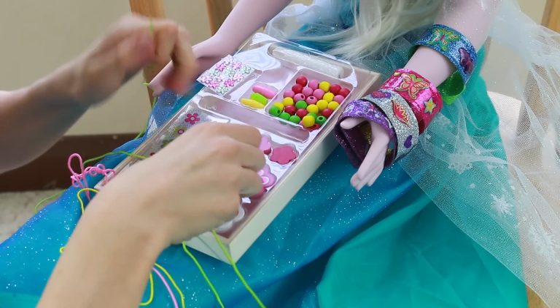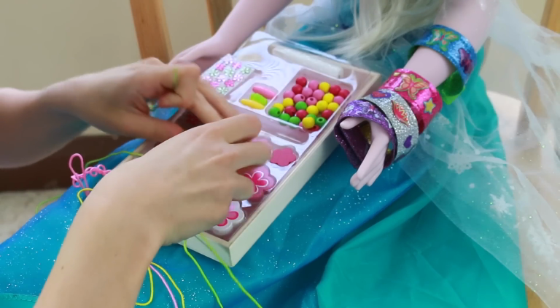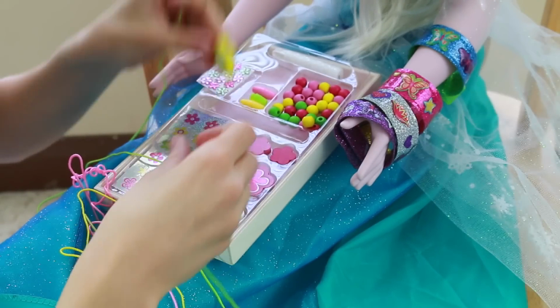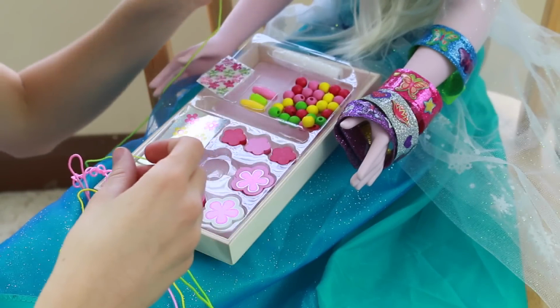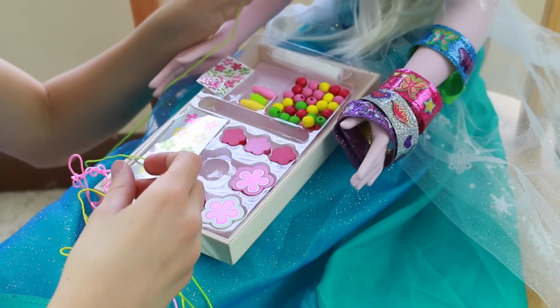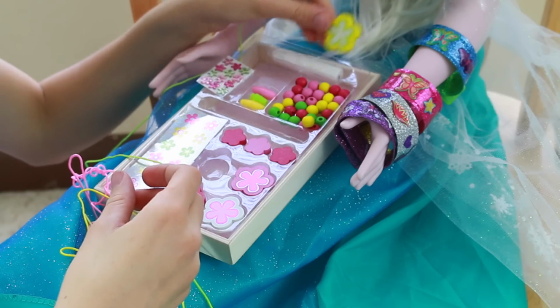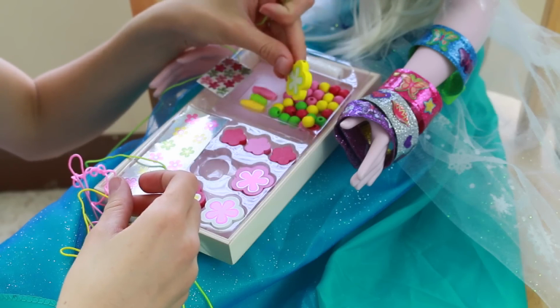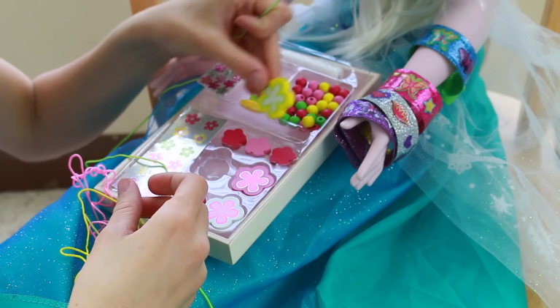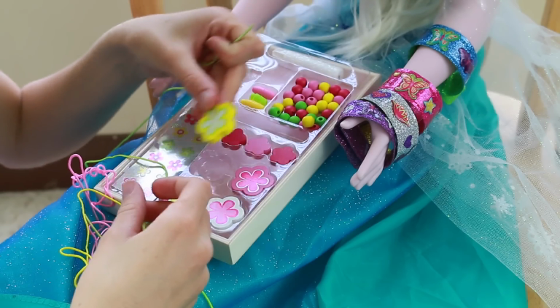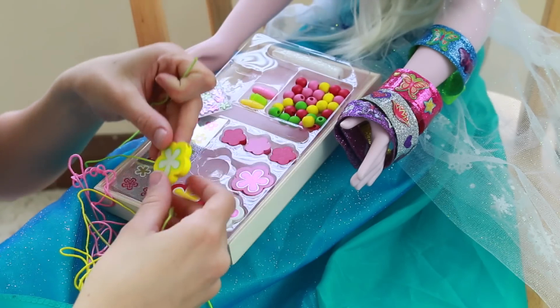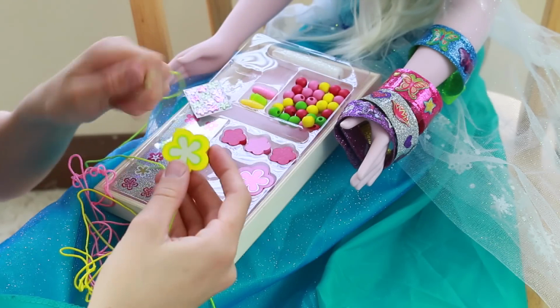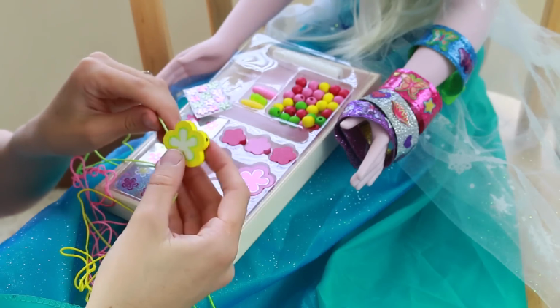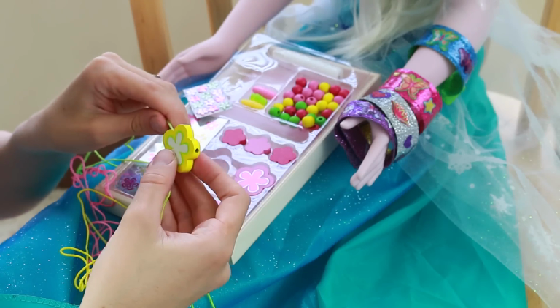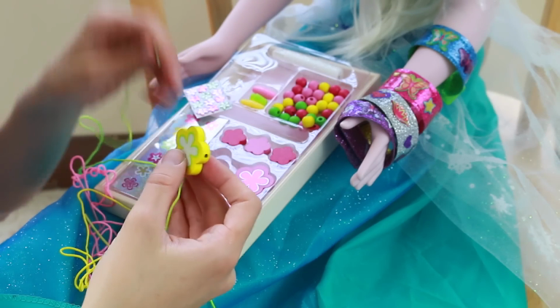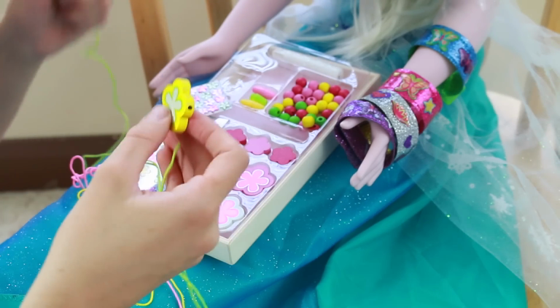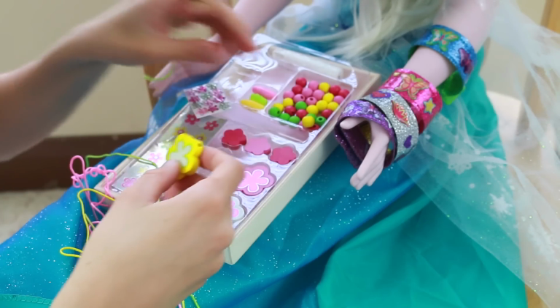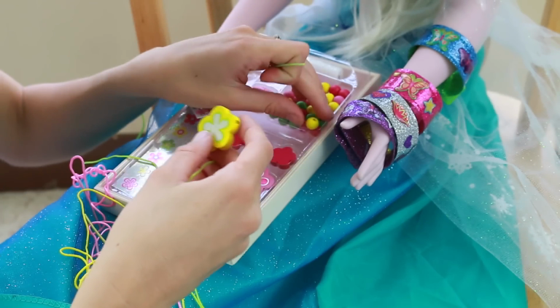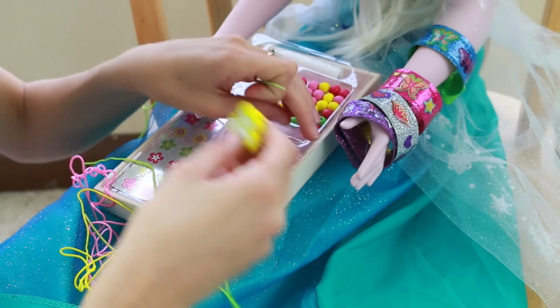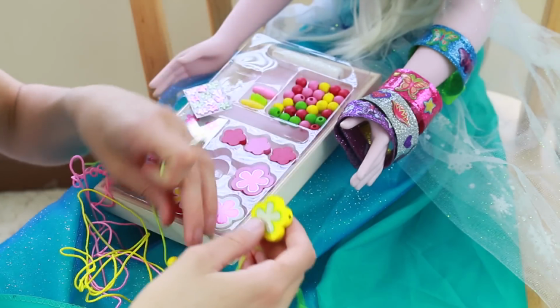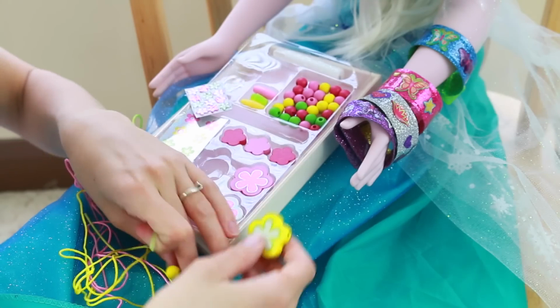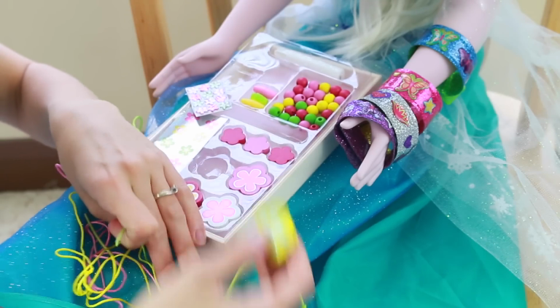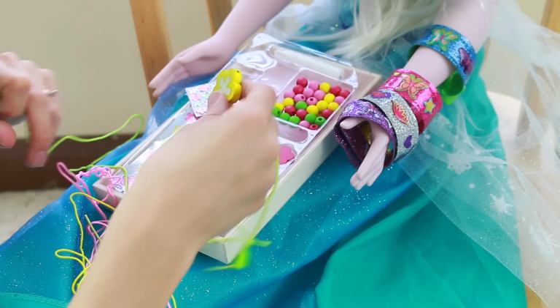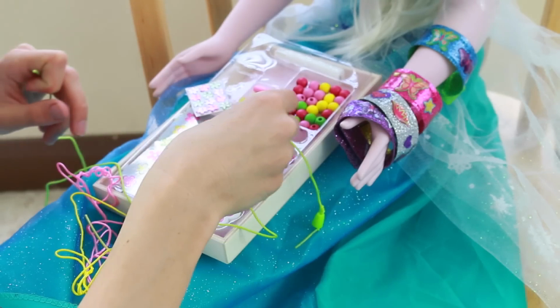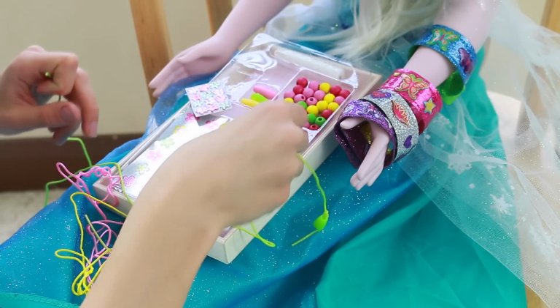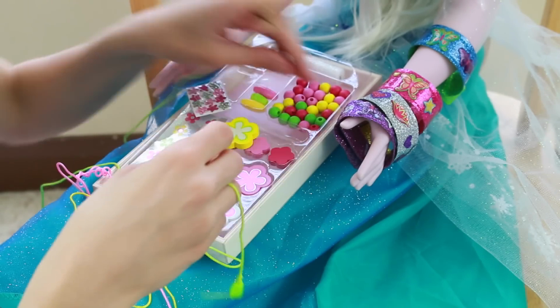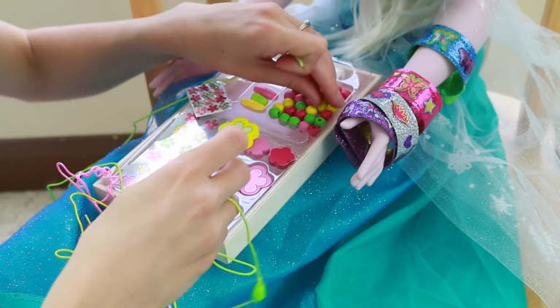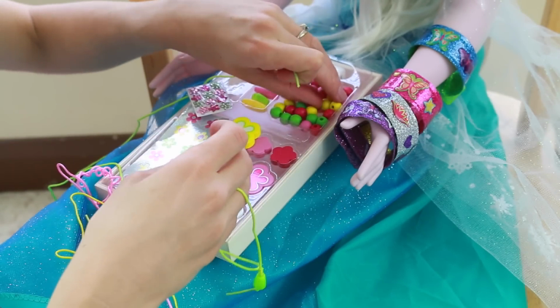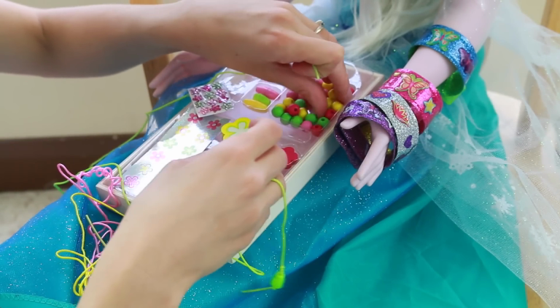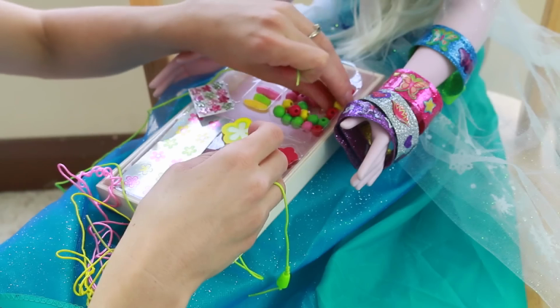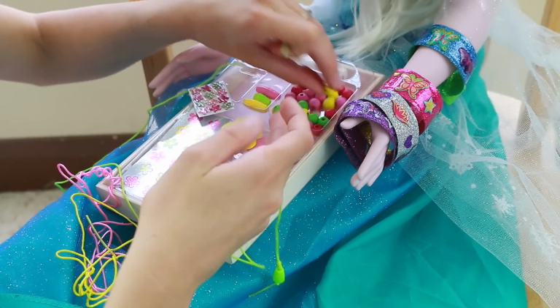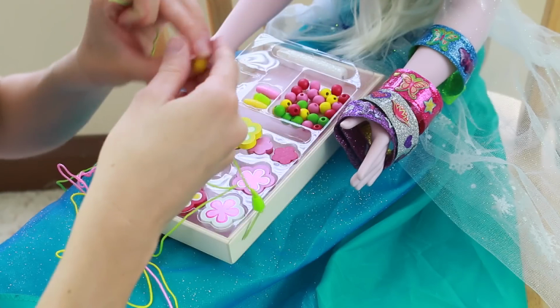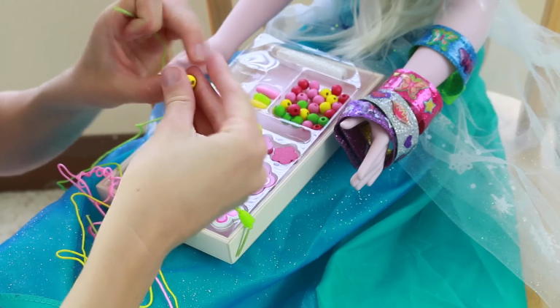And you know what? I think this pretty flower would look good on Elsa, and we'll have it in the center. So let's do some green and yellow beads first.